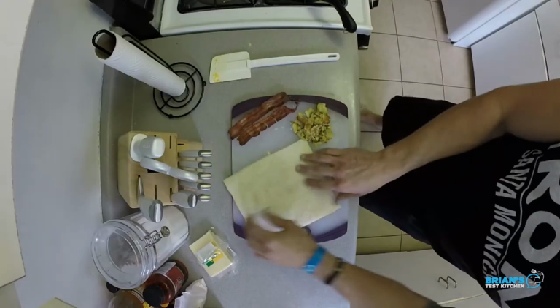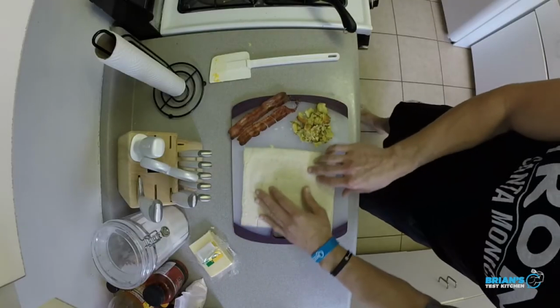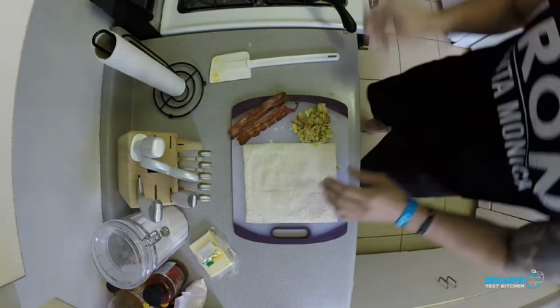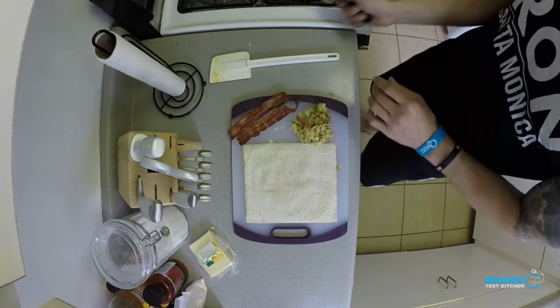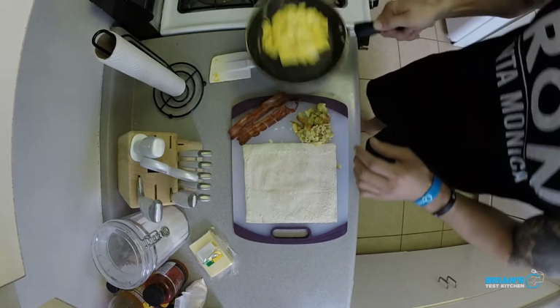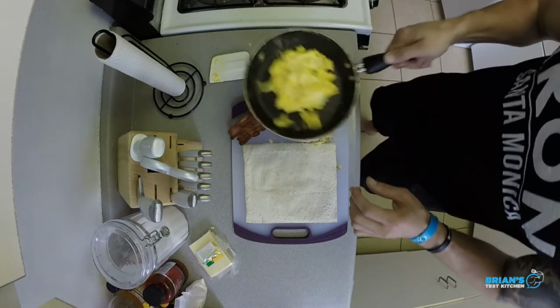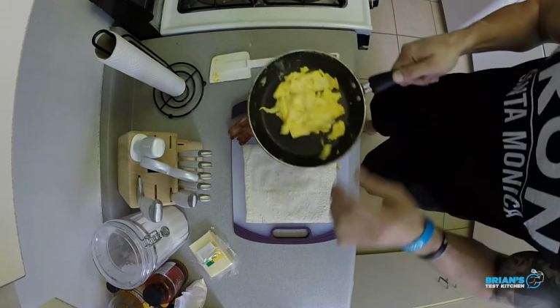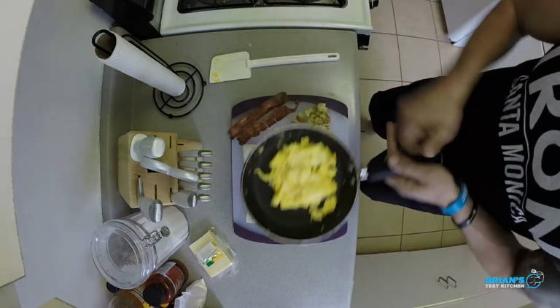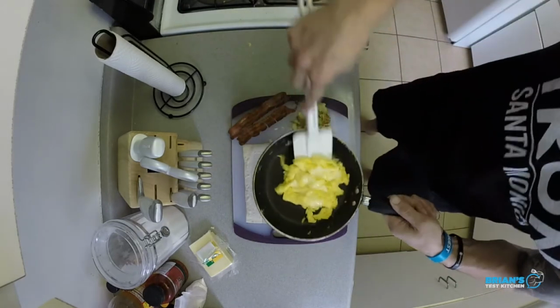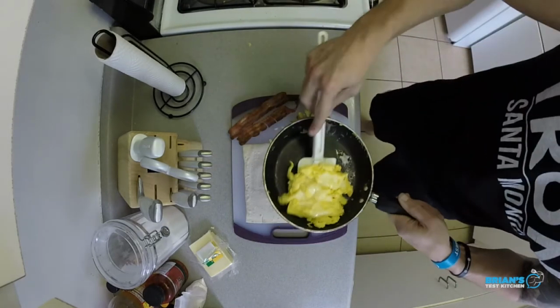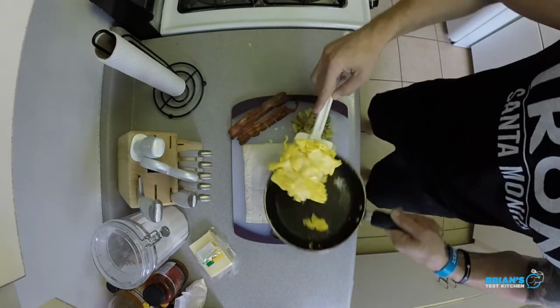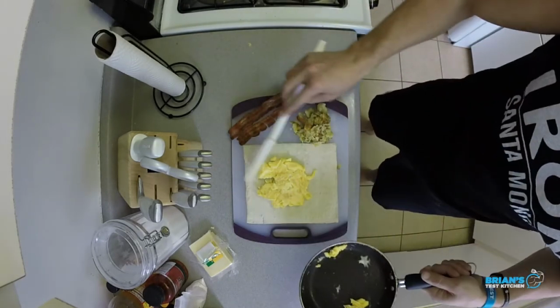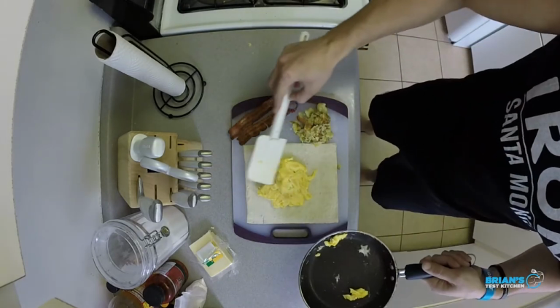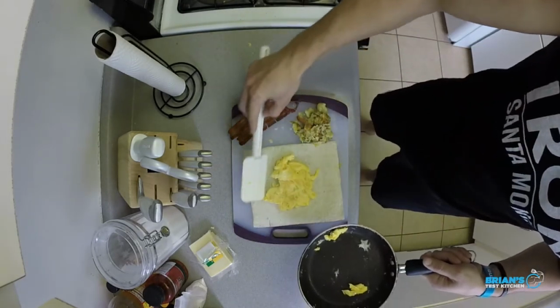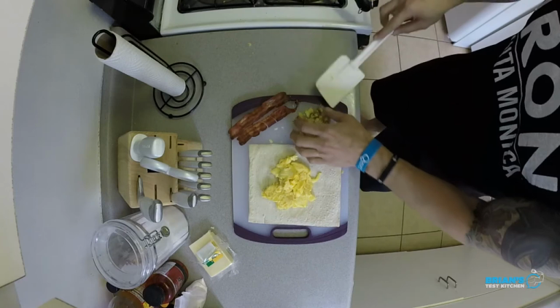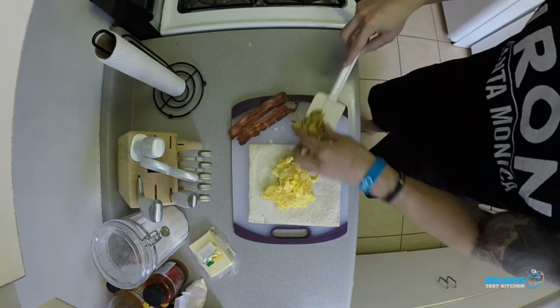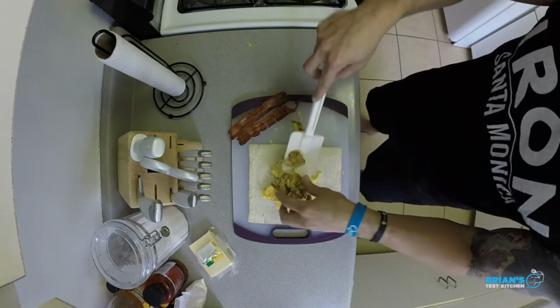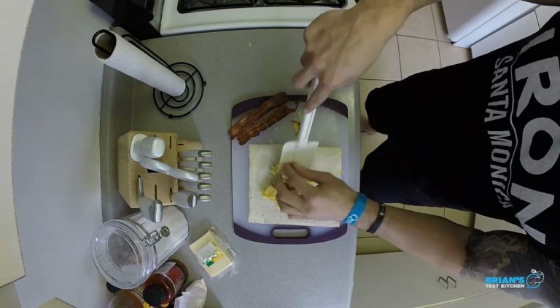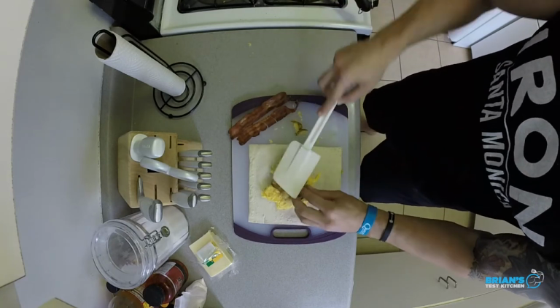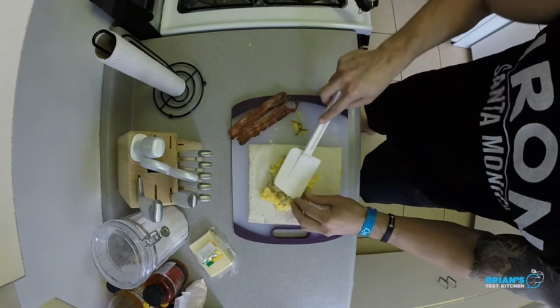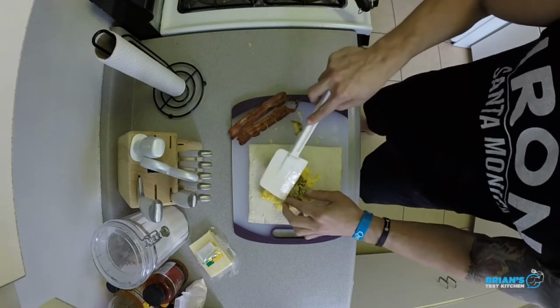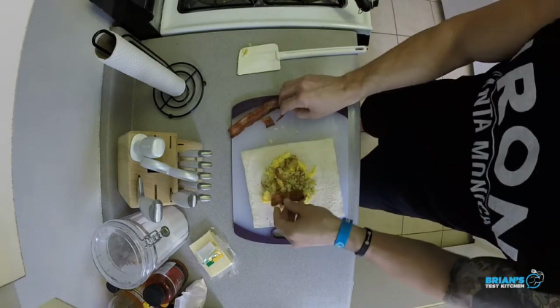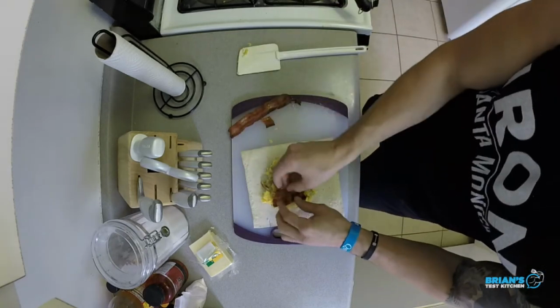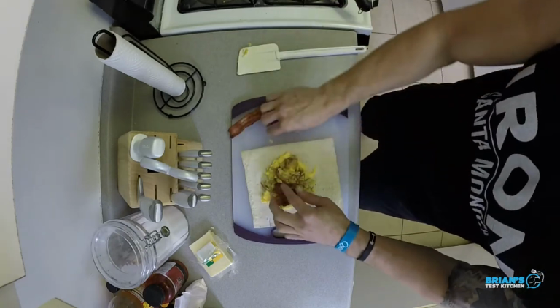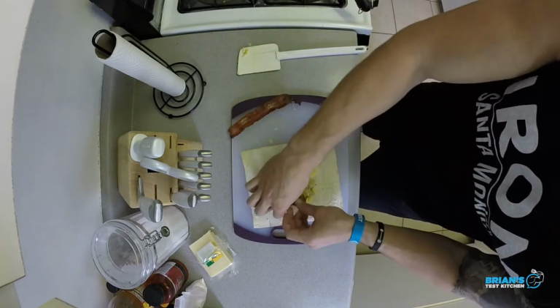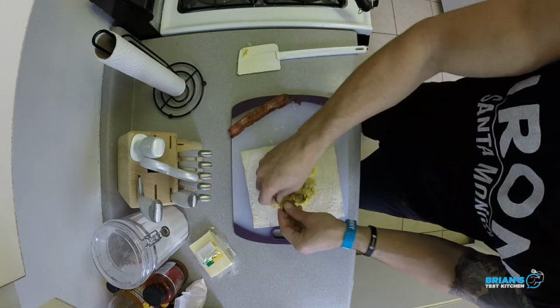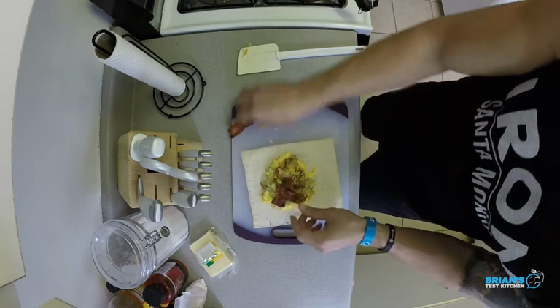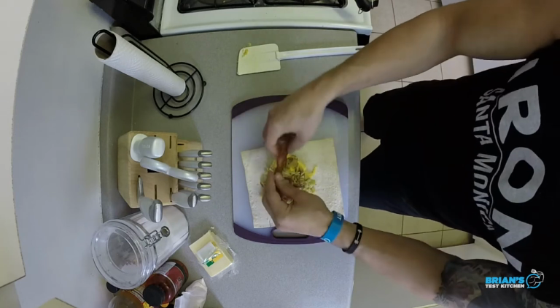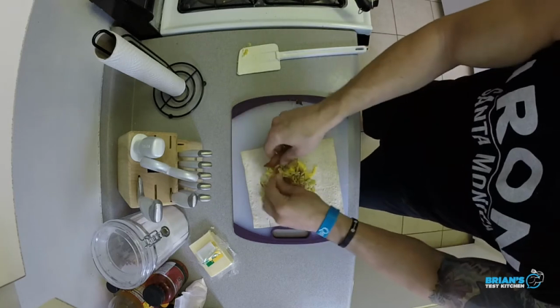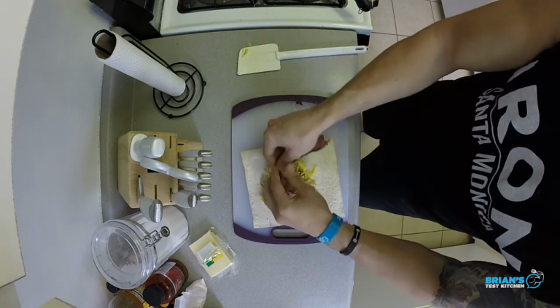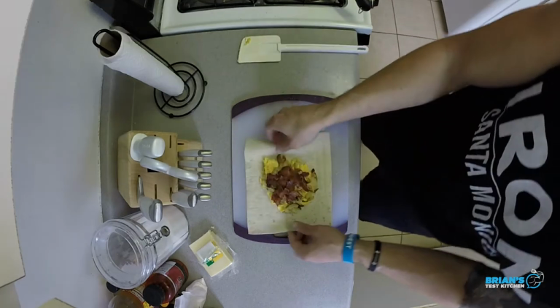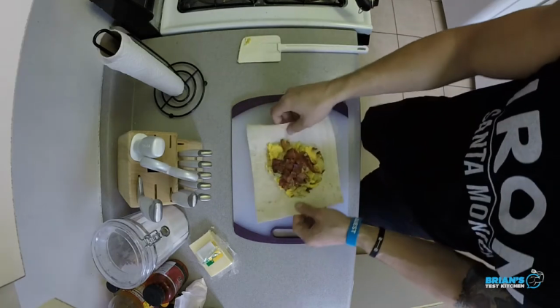Here comes the wrap — let's build. We're going to get these eggs out, cheese side down. Next up, we're going to get these beautiful potatoes right on top. And now it's time for some crispy bacon — going to break that into some pieces. Time to wrap it up.